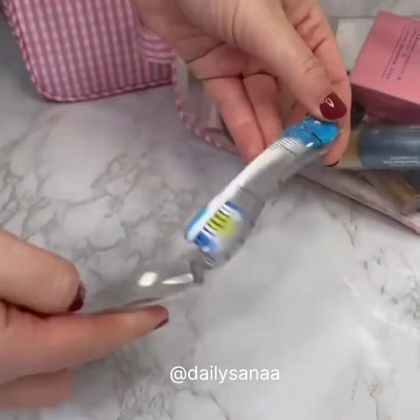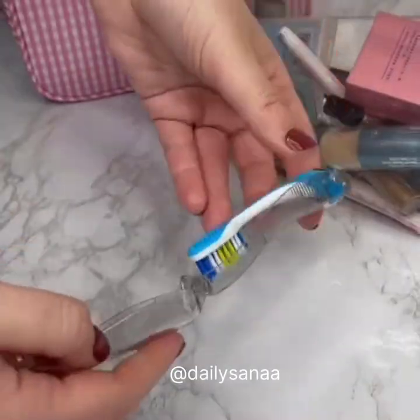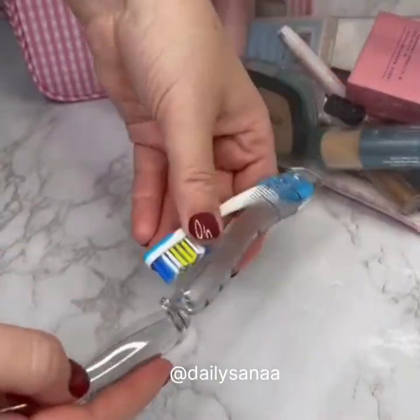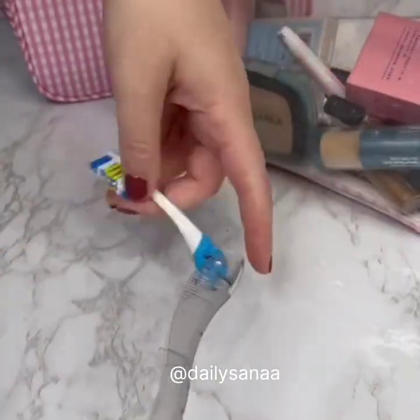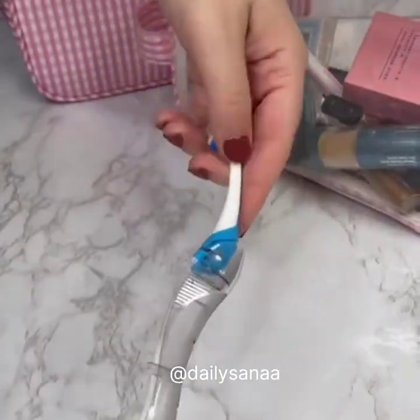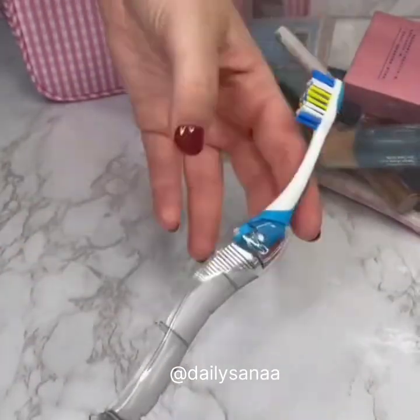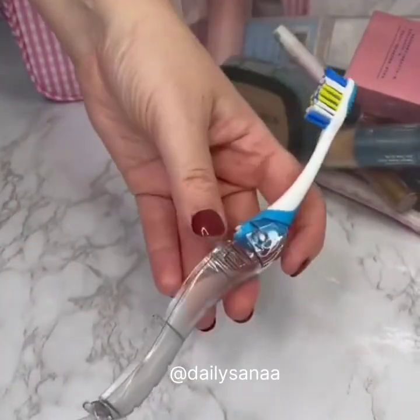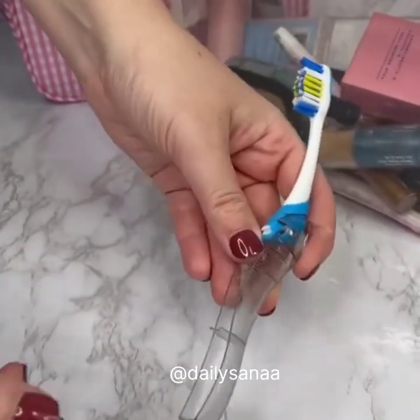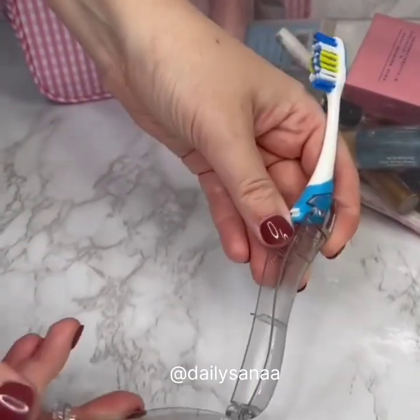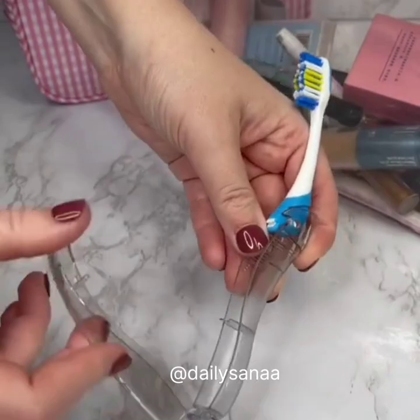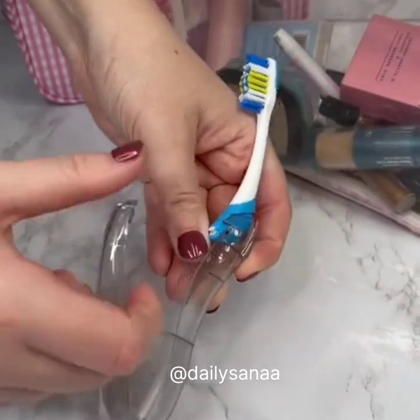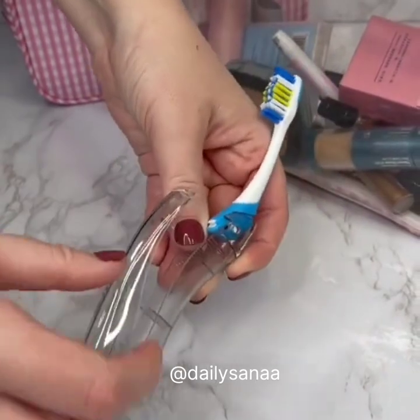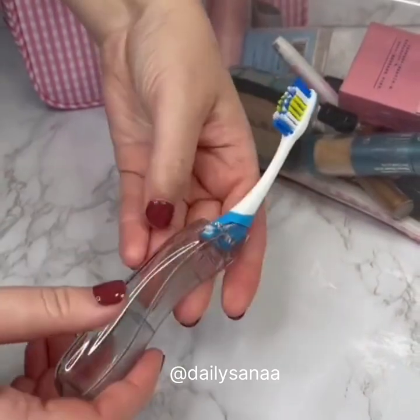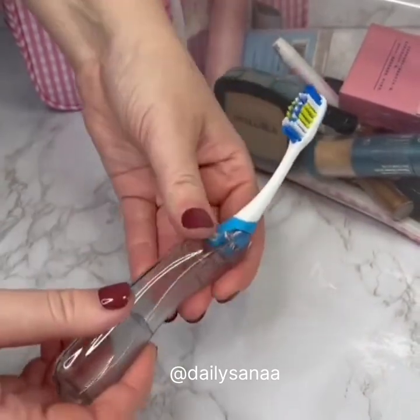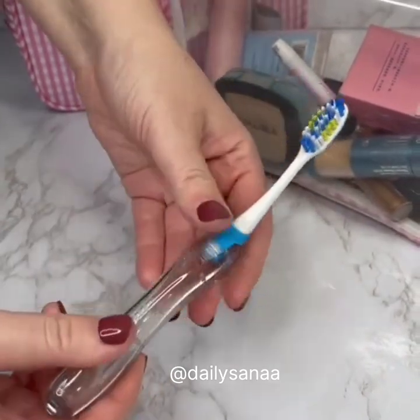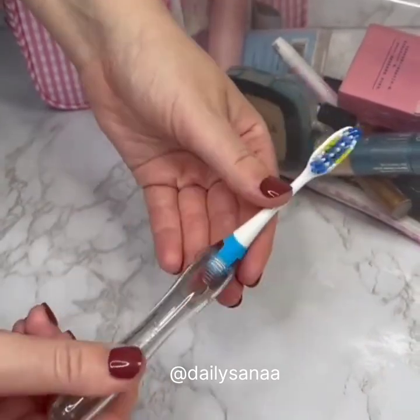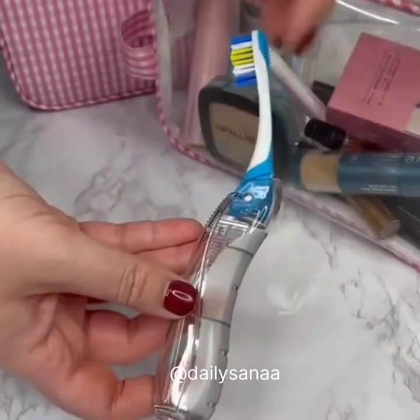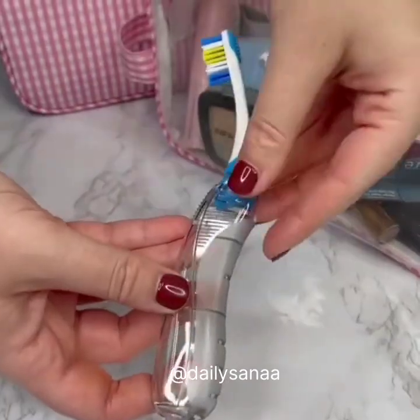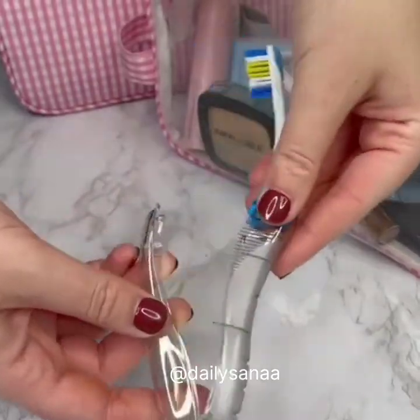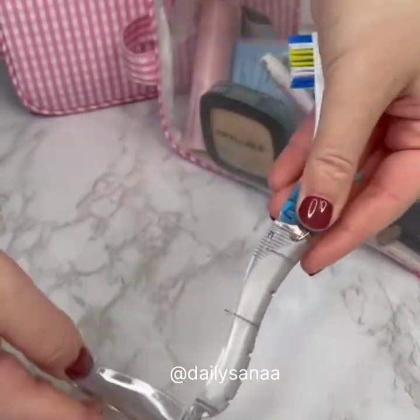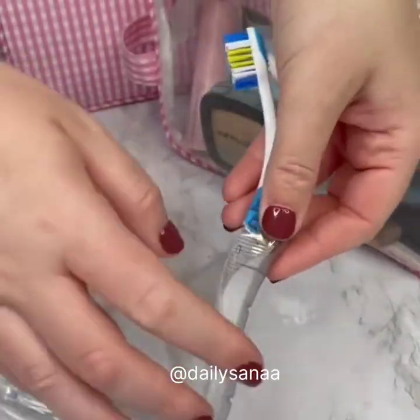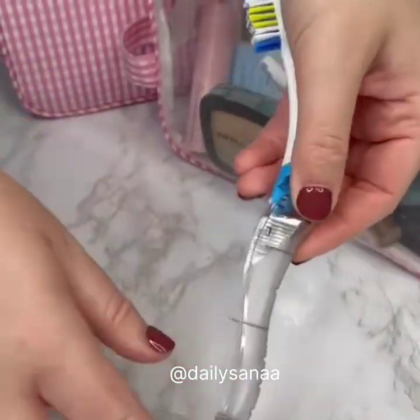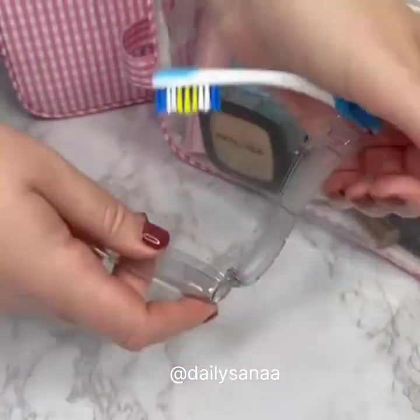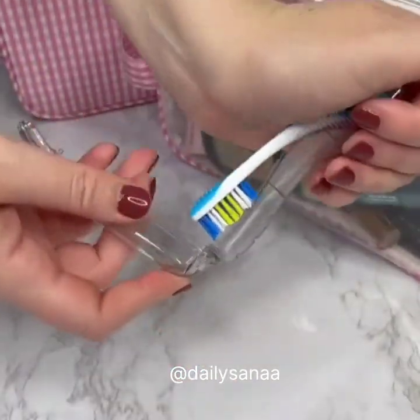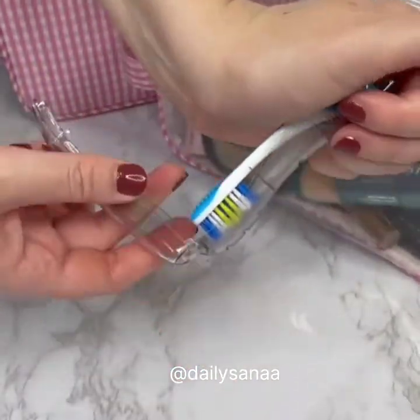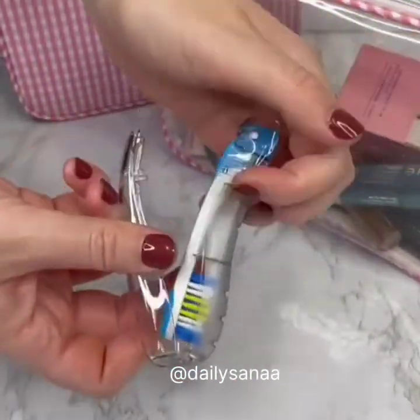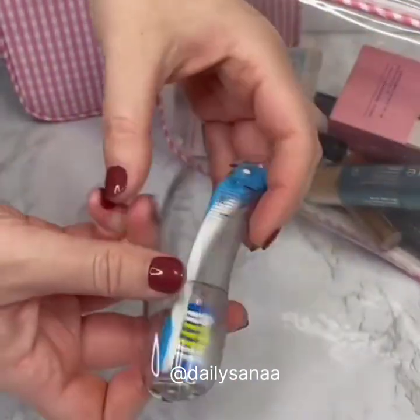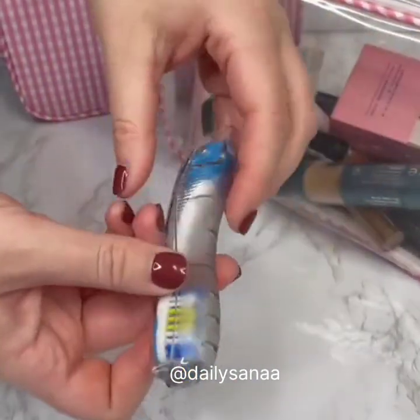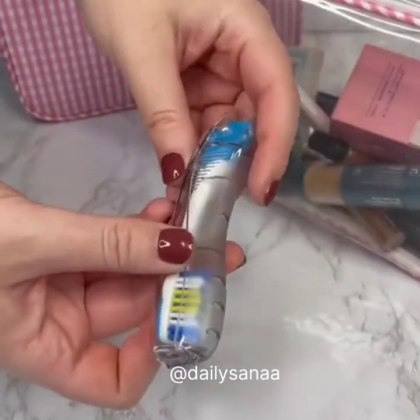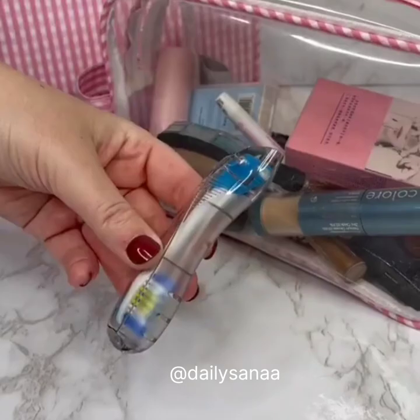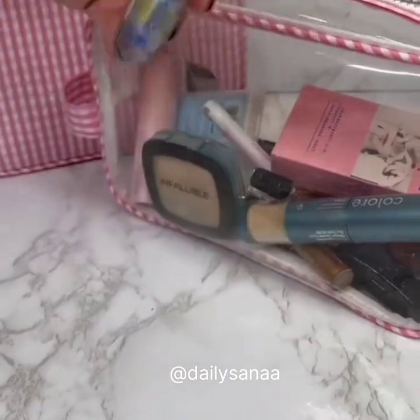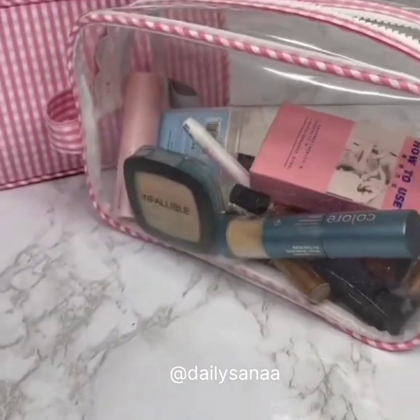This toothbrush easily folds in half and is super compact. The cap protects the toothbrush whenever you're not using it. It is perfect for when you're on the go.